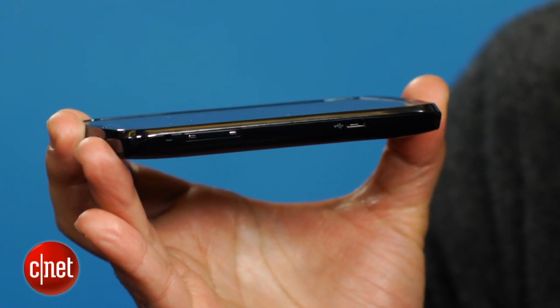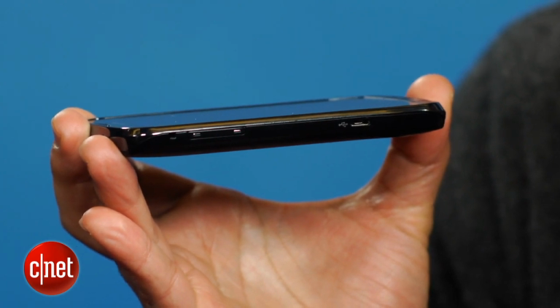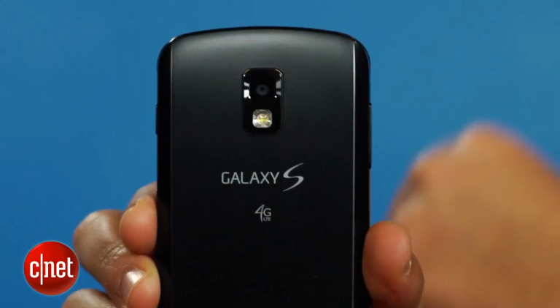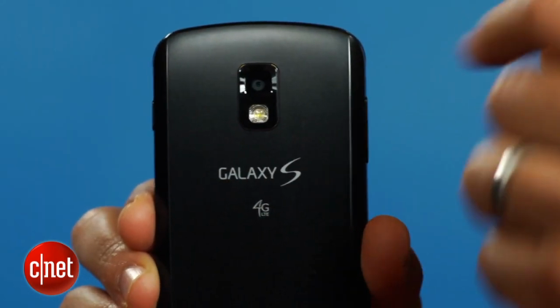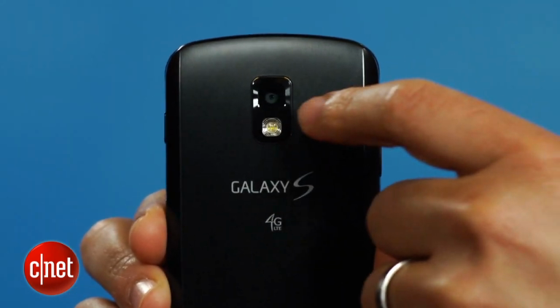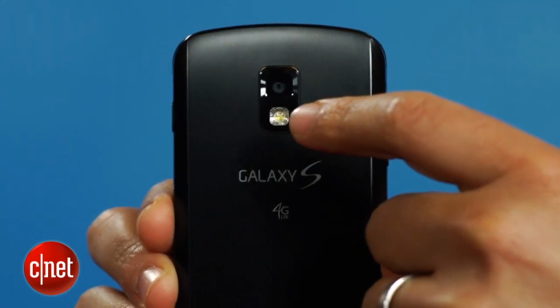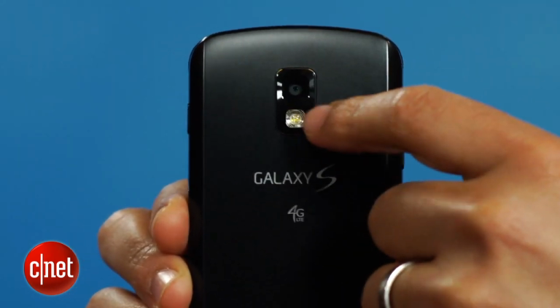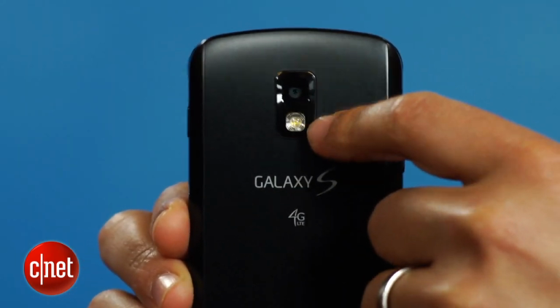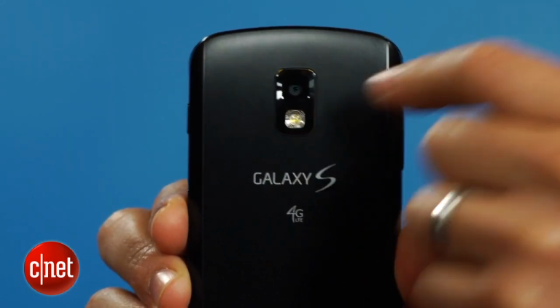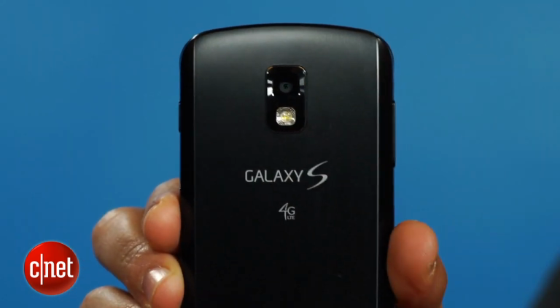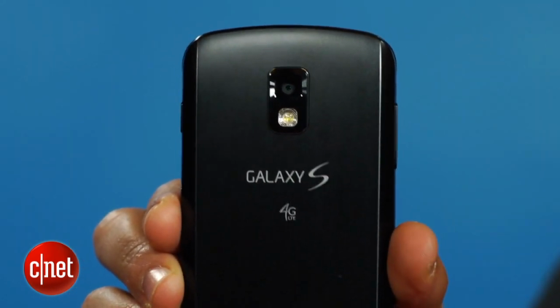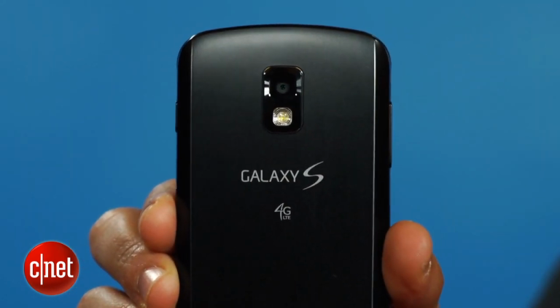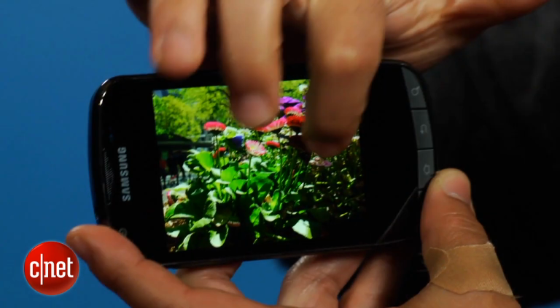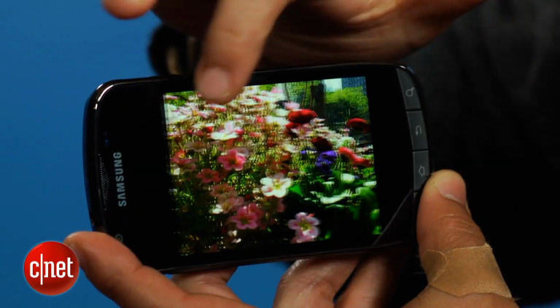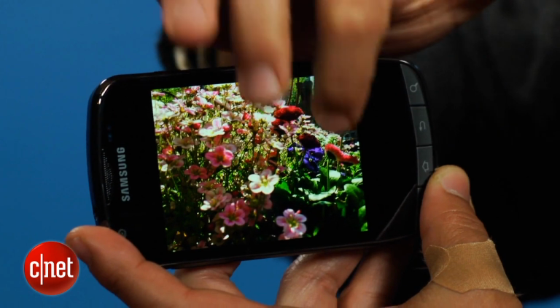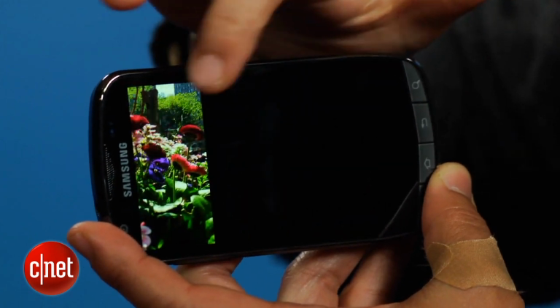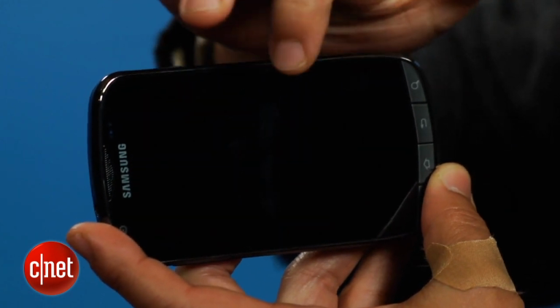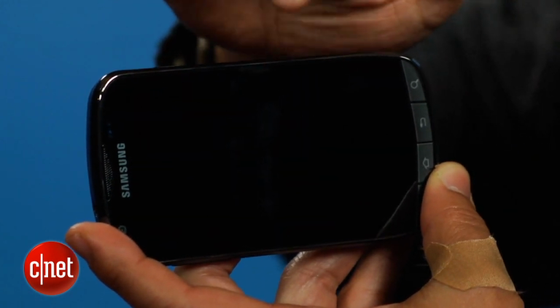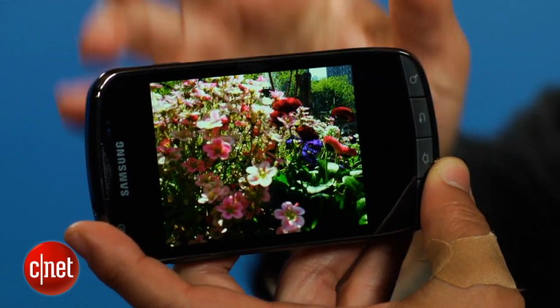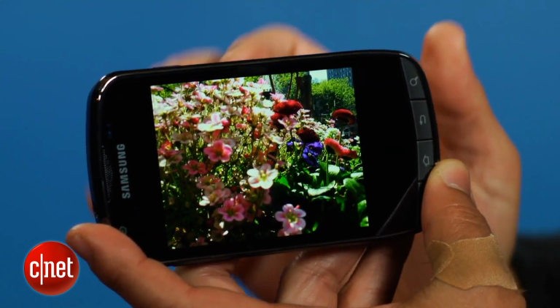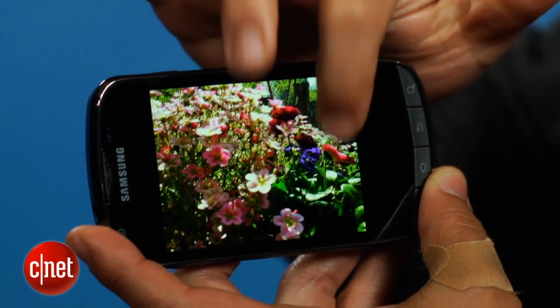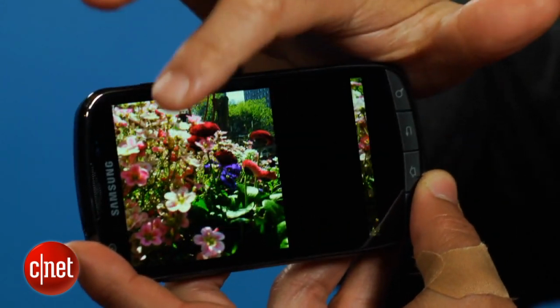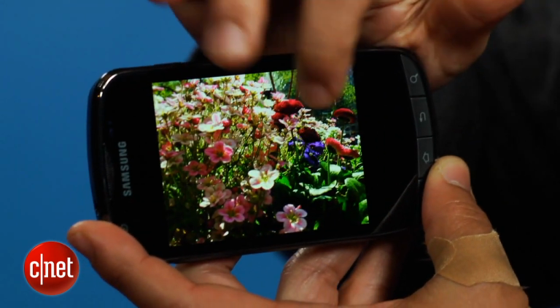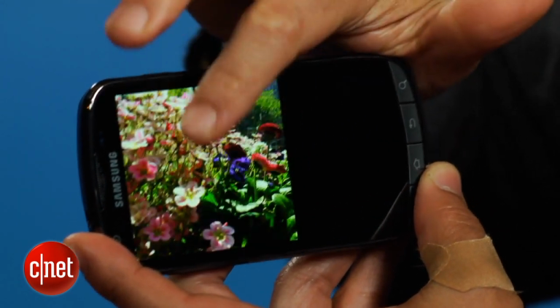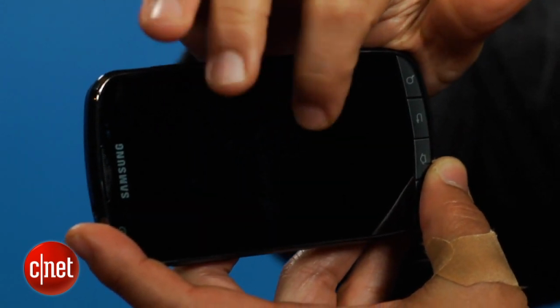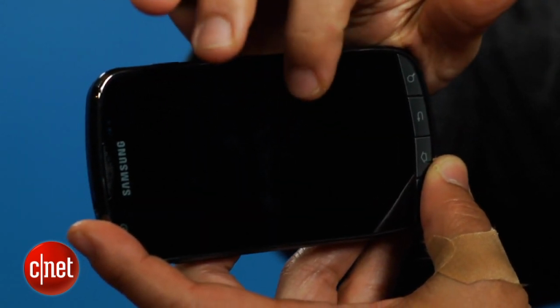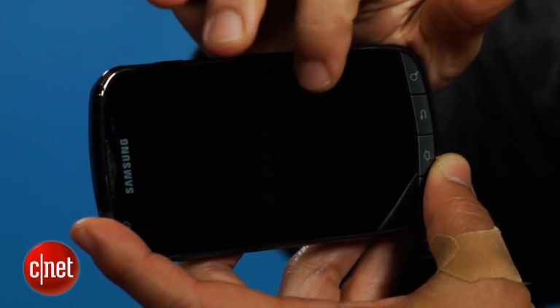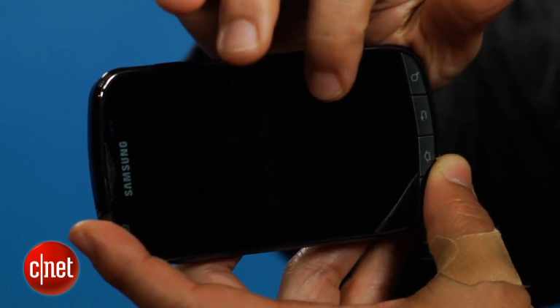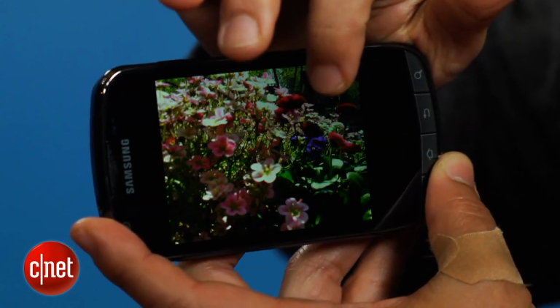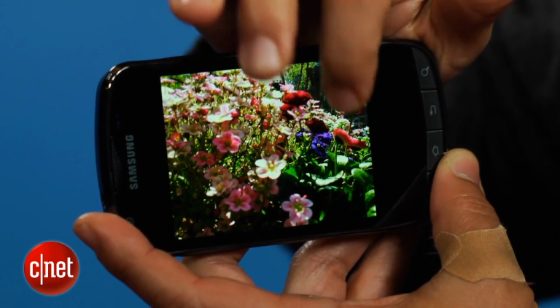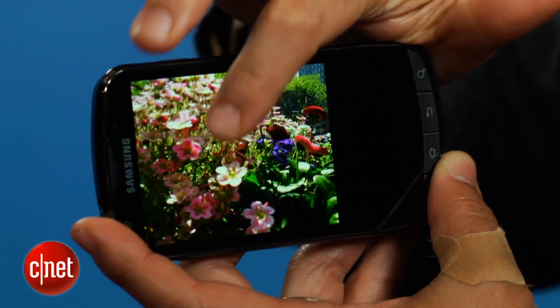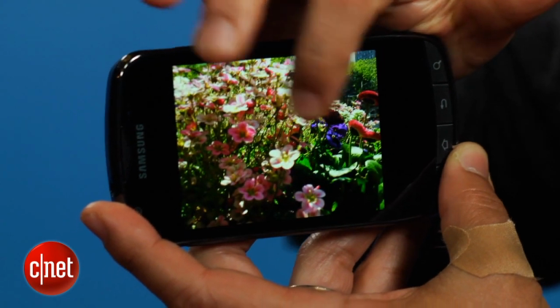Around back is the Aviator's 8-megapixel camera and LED flash, which is responsive and takes pretty good photos. But don't be fooled by its high-flying name and fancy Galaxy branding.